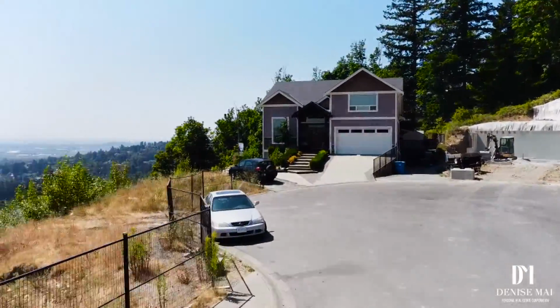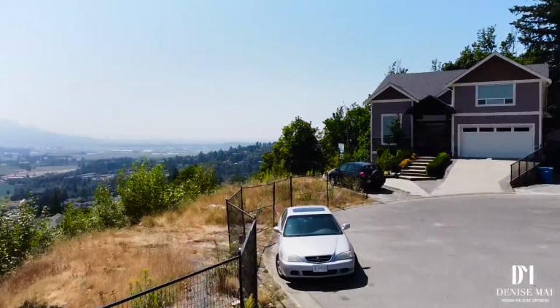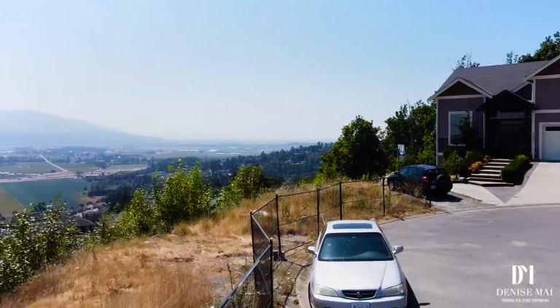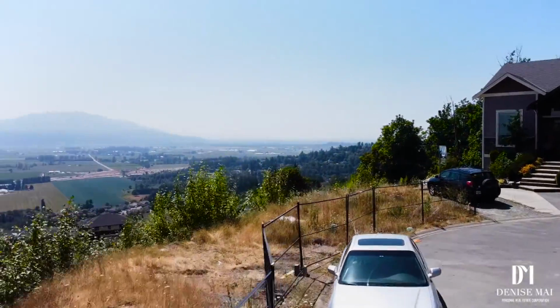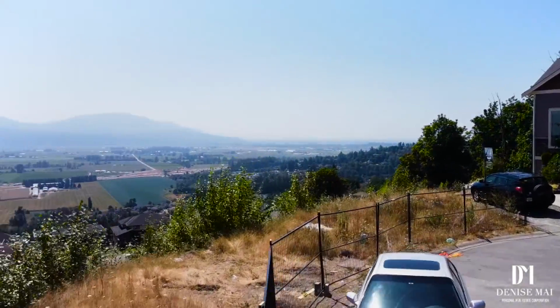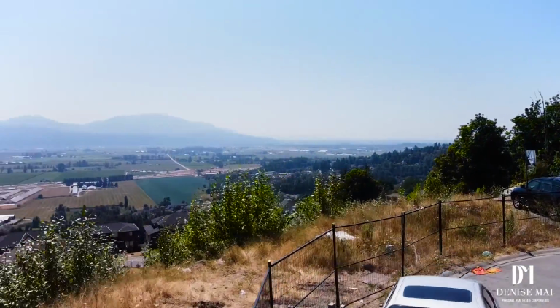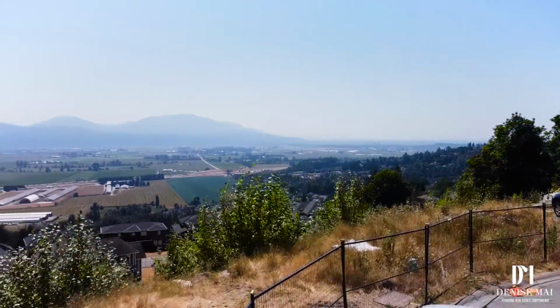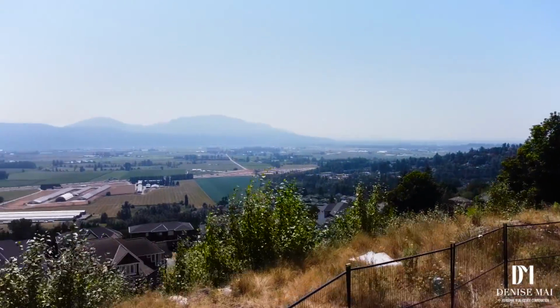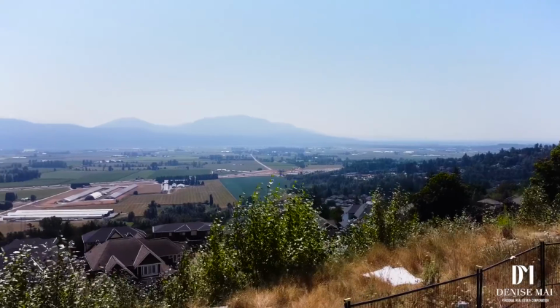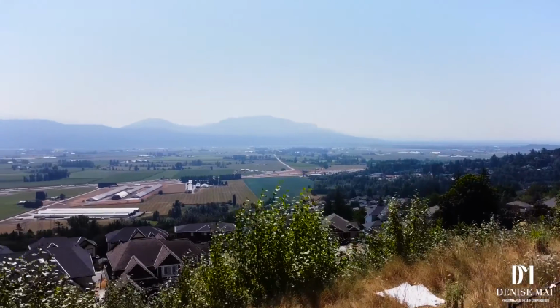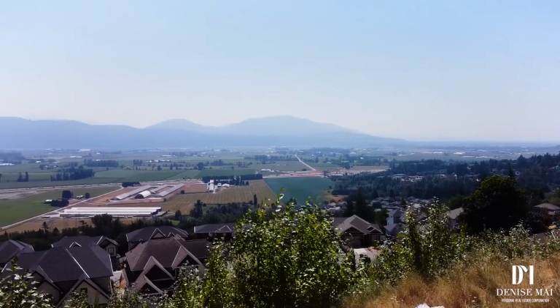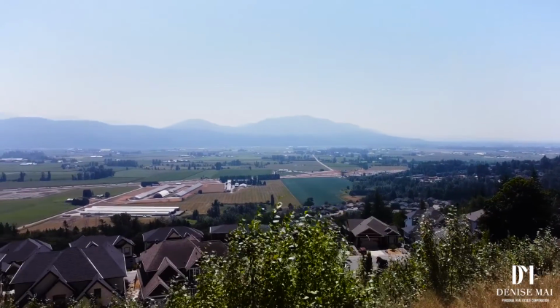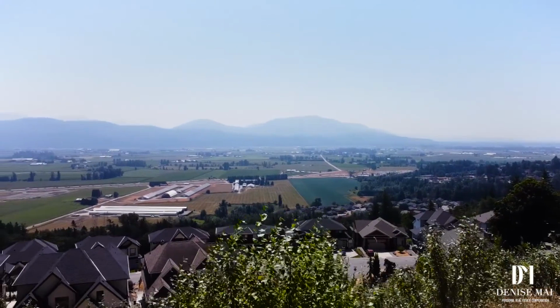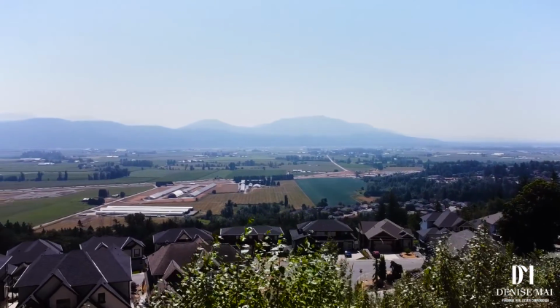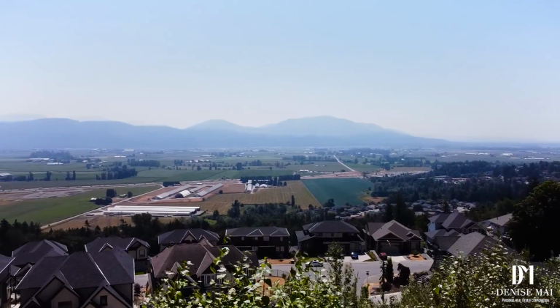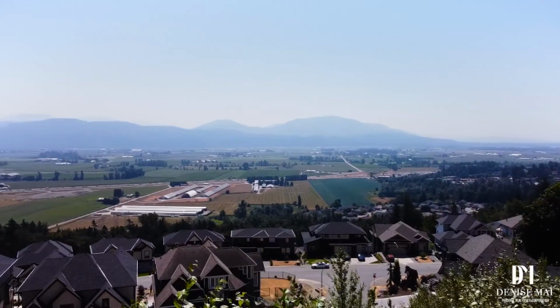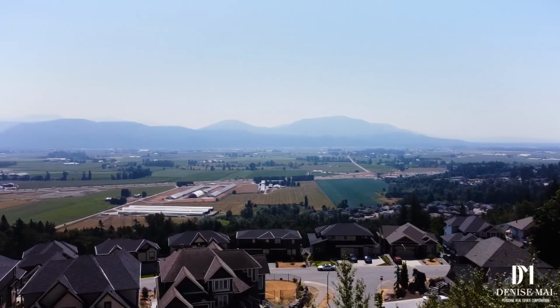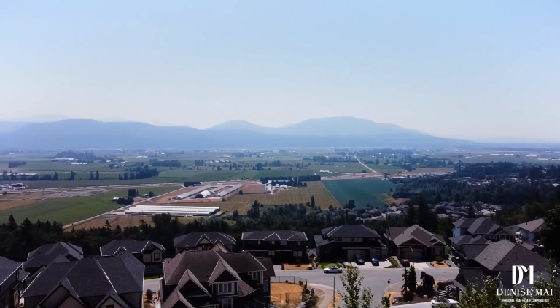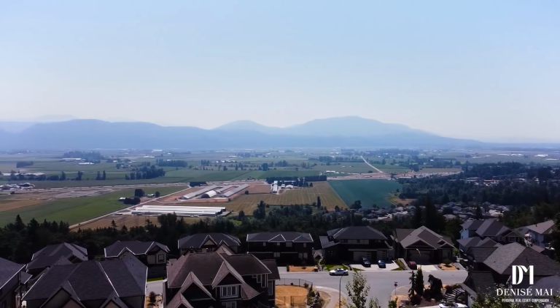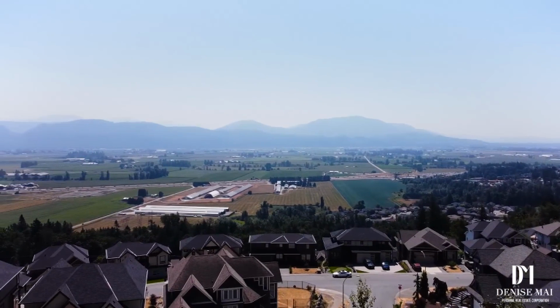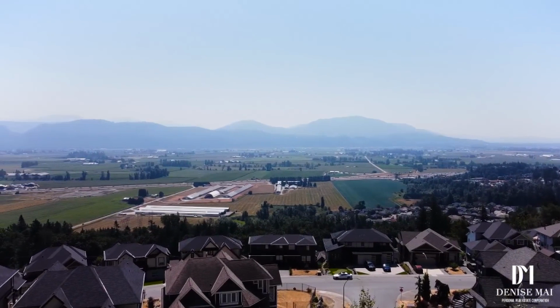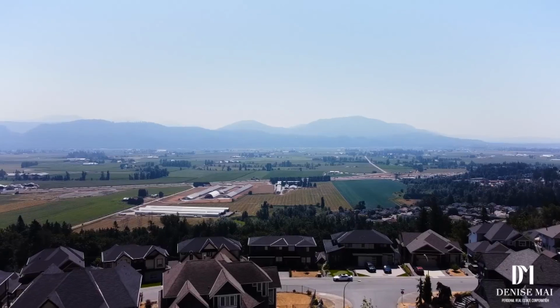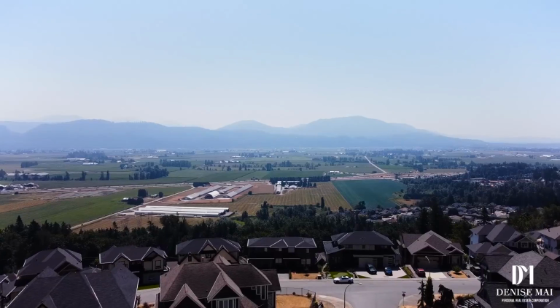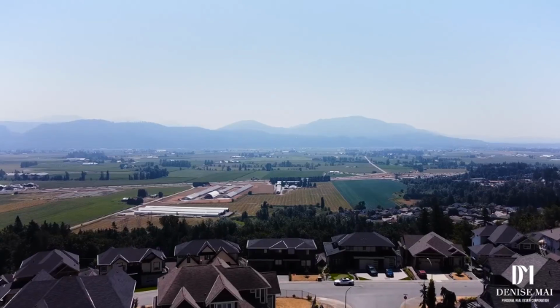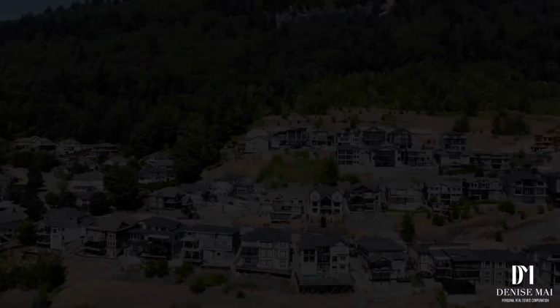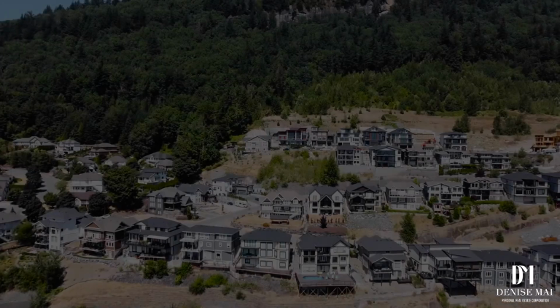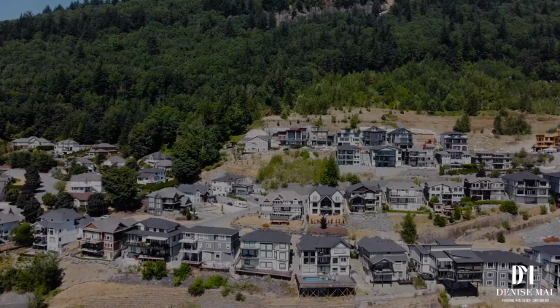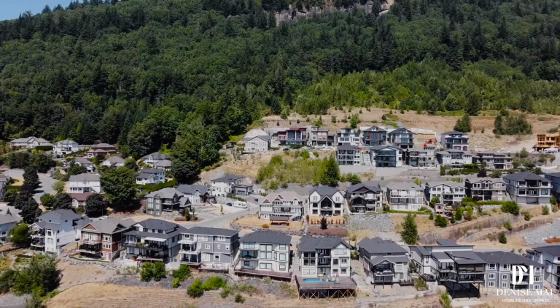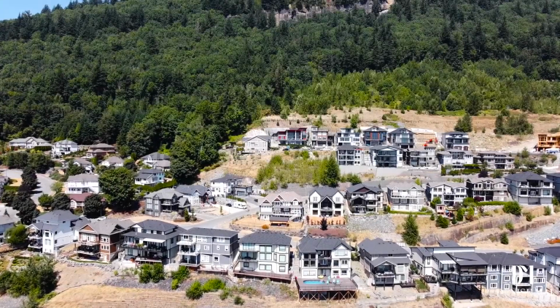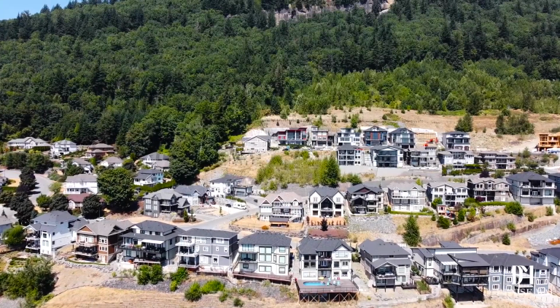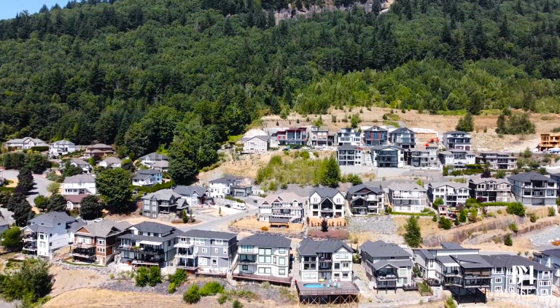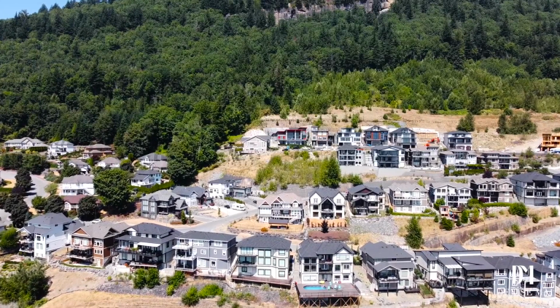Welcome to 36412 Esteván. This is the lot you've been waiting for. Imagine building your dream home on top of Lower Sumas Mountain.